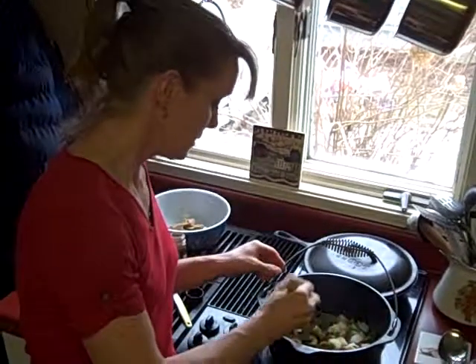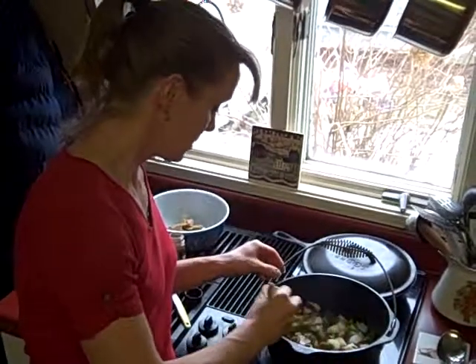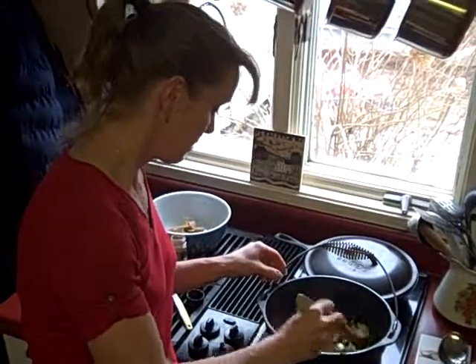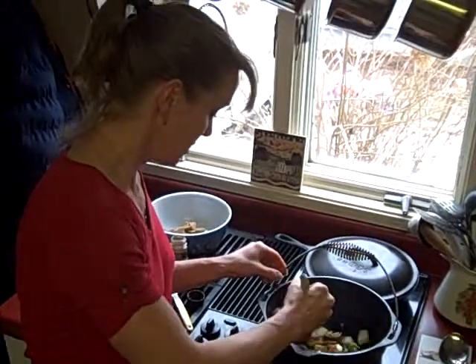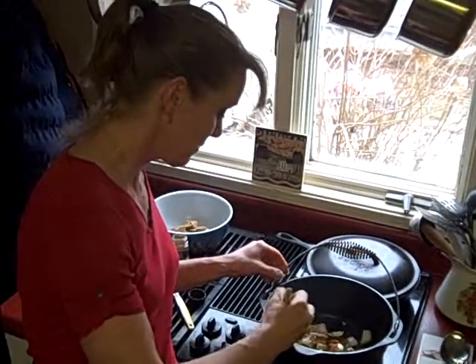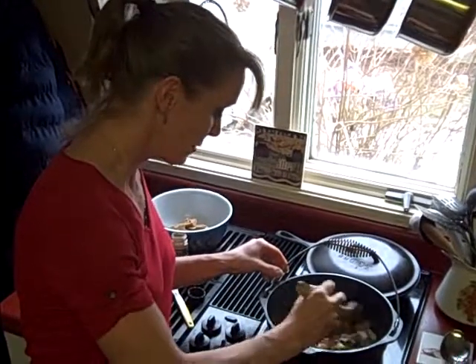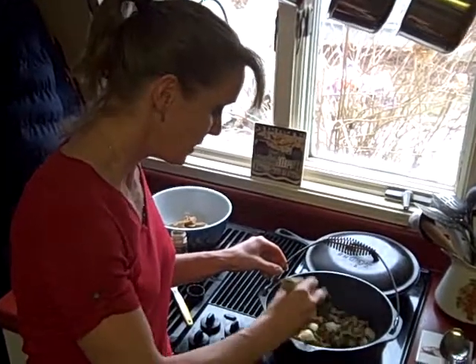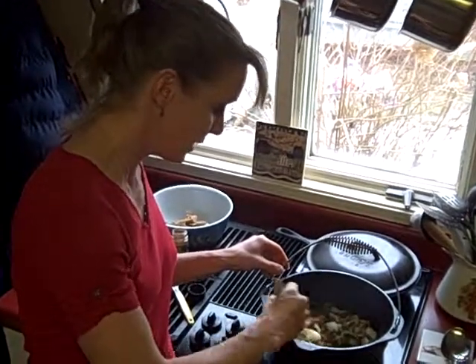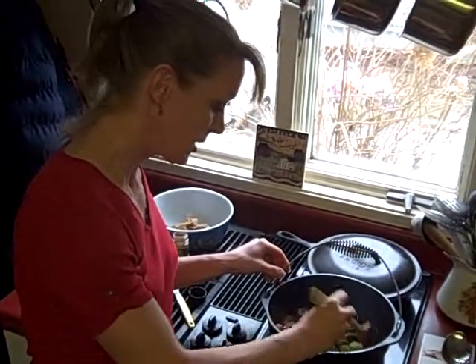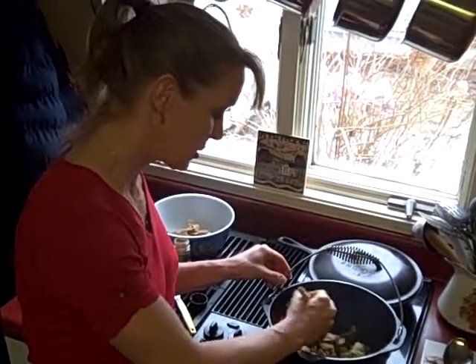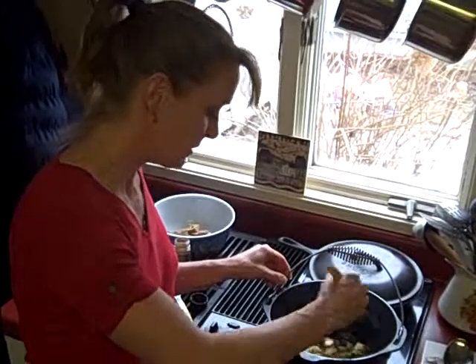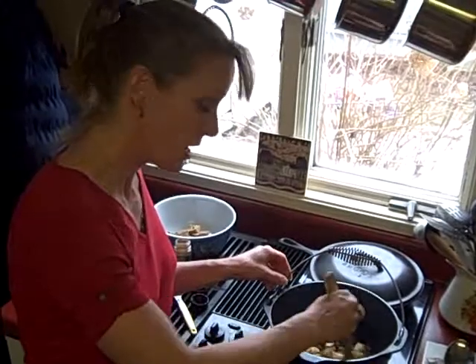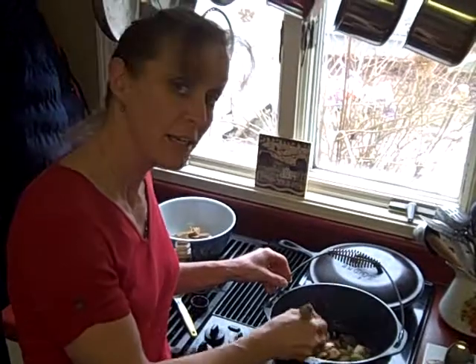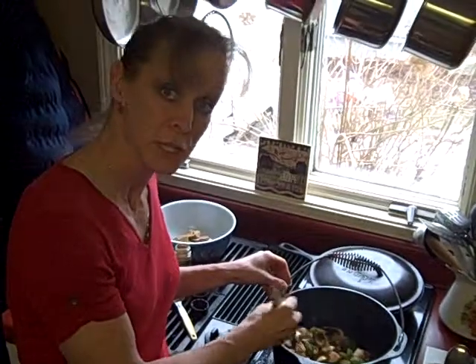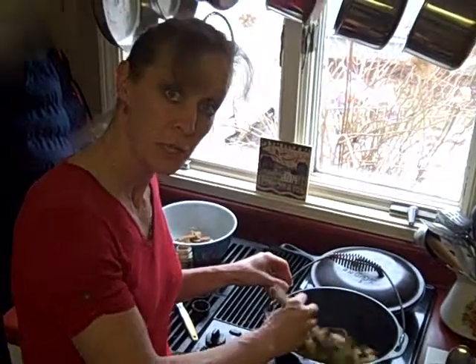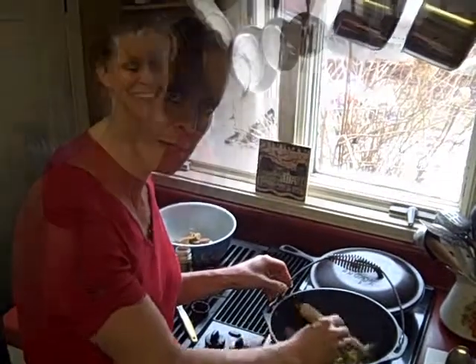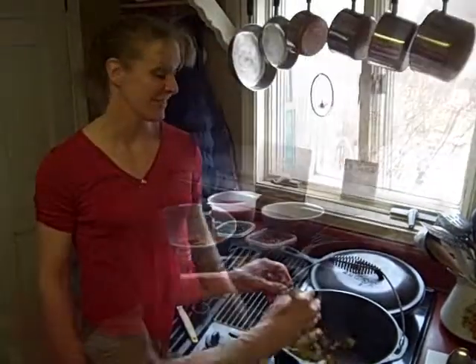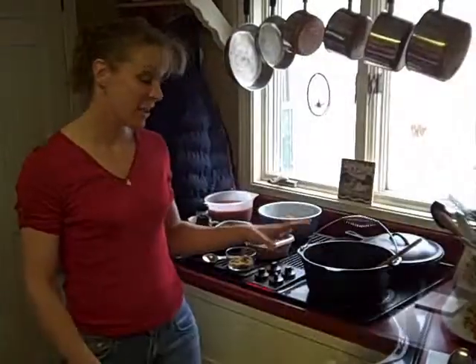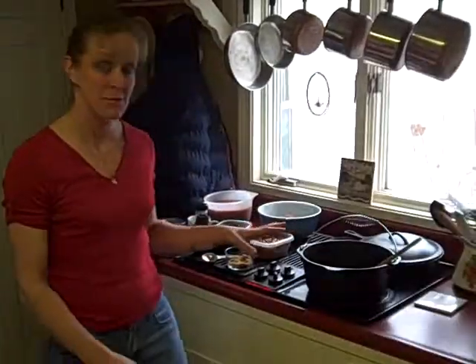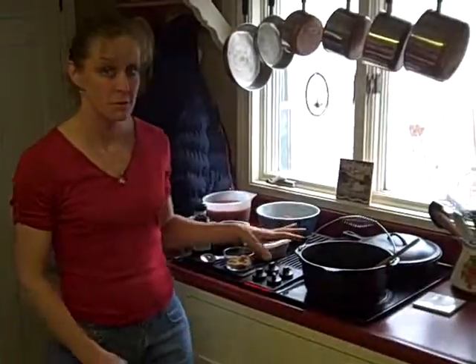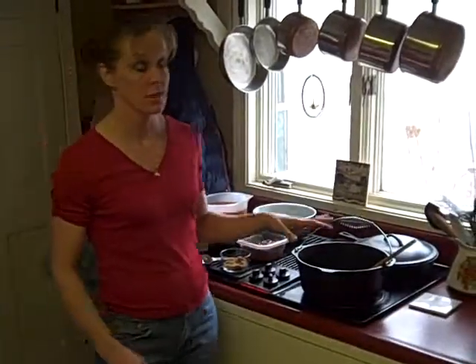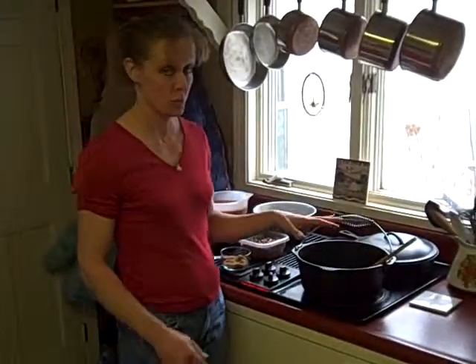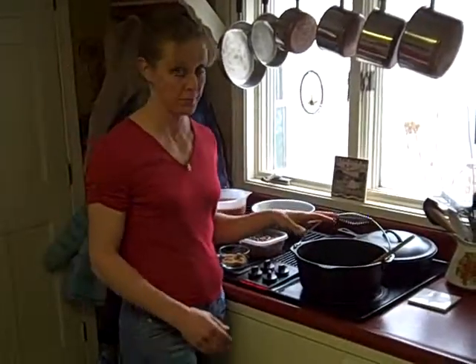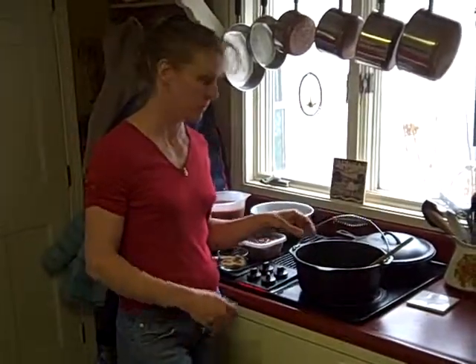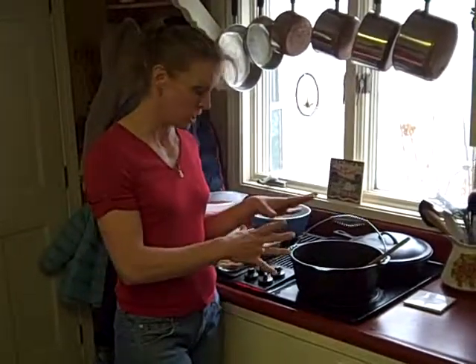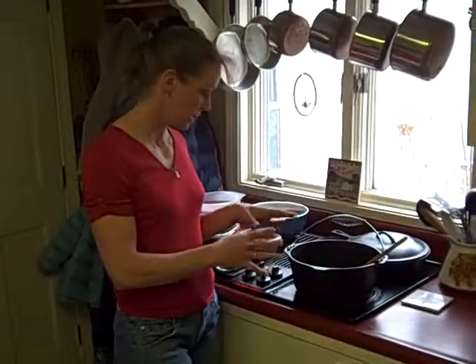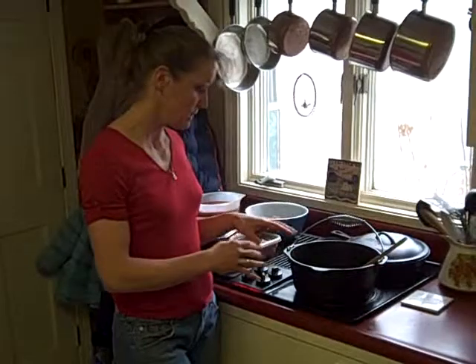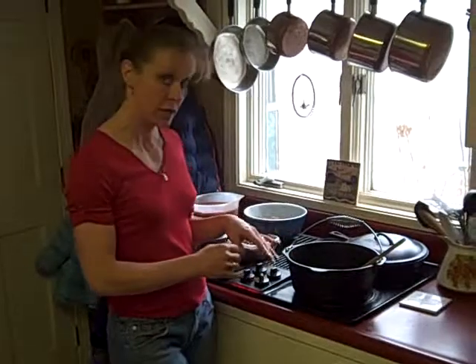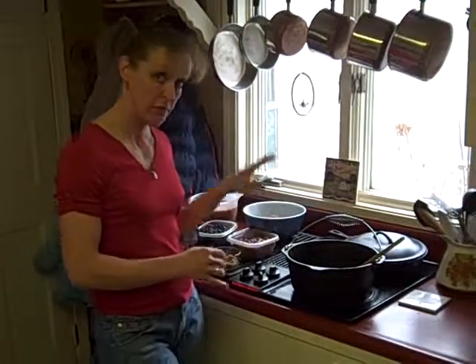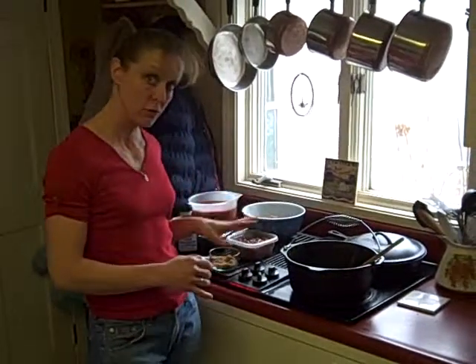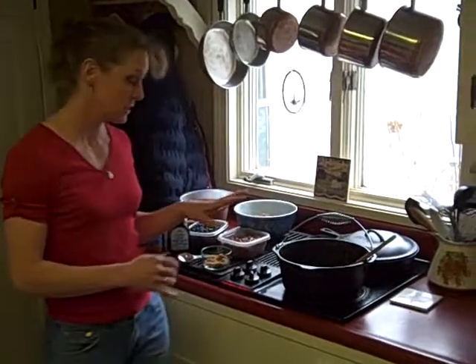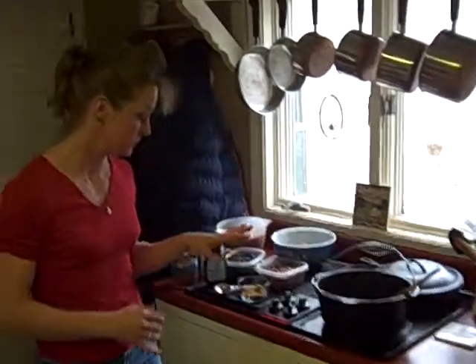I'm going to give it a stir. They'll sweat for about 10 minutes while the onion gets soft. Then we'll come back and add the rest of the ingredients. So I have my vegetables sweating — they've softened right up, so I'm going to add the rest of my ingredients here.